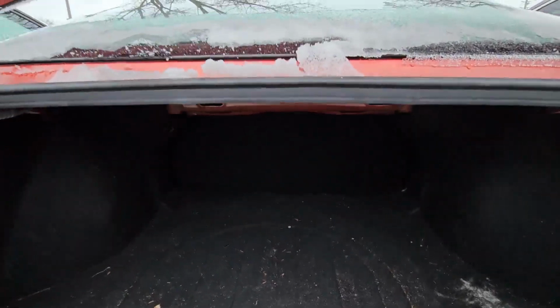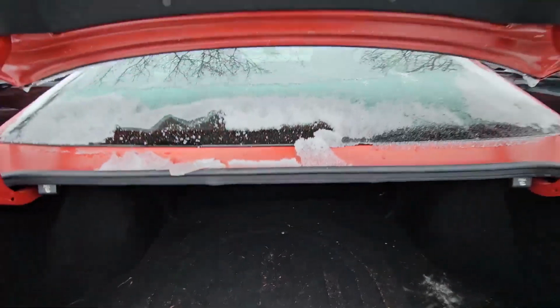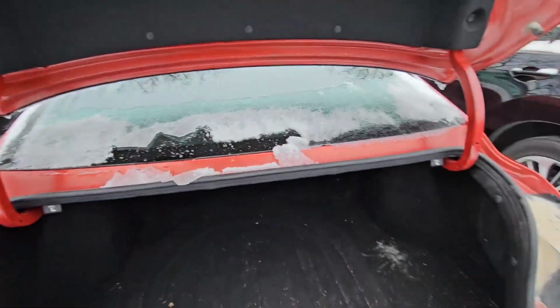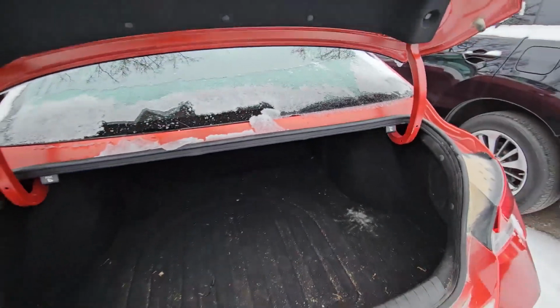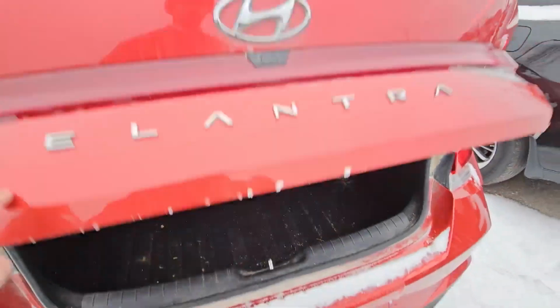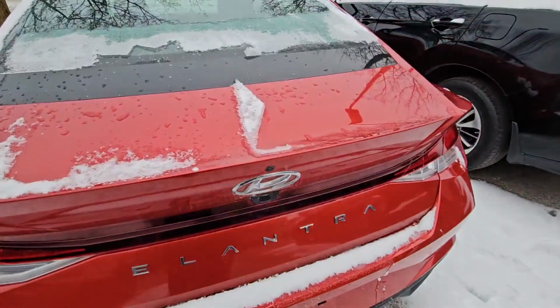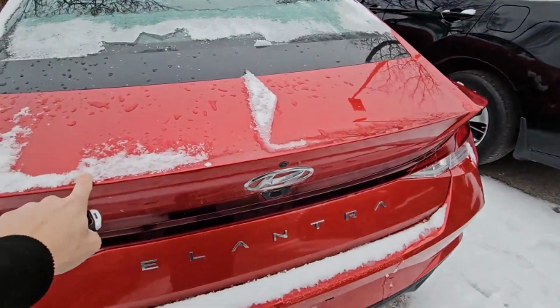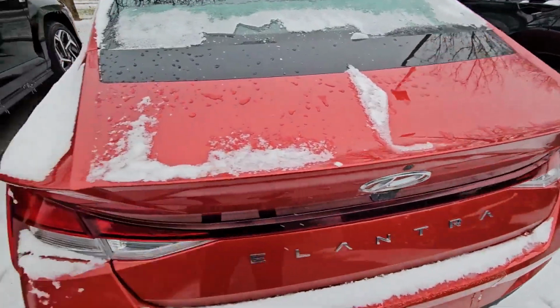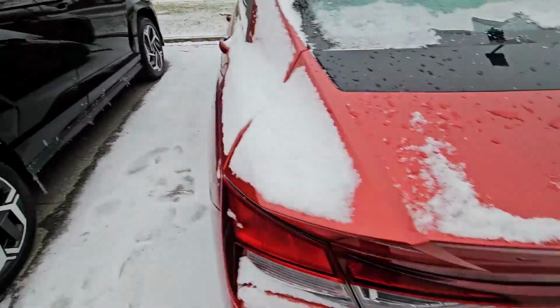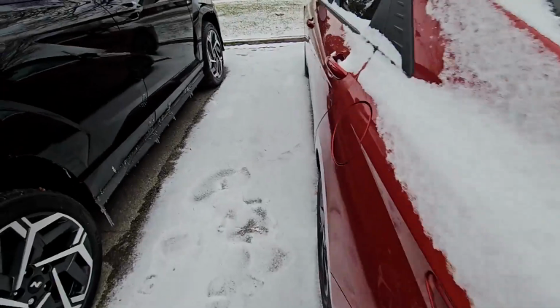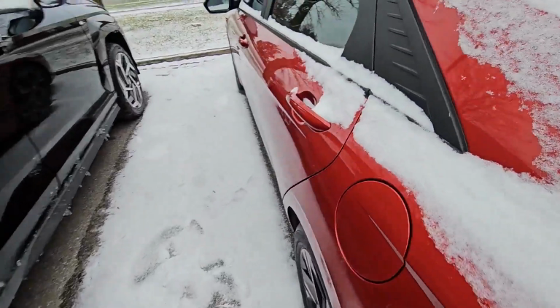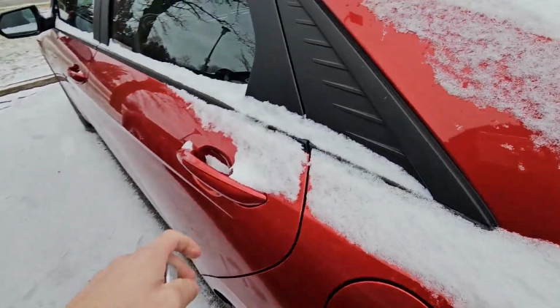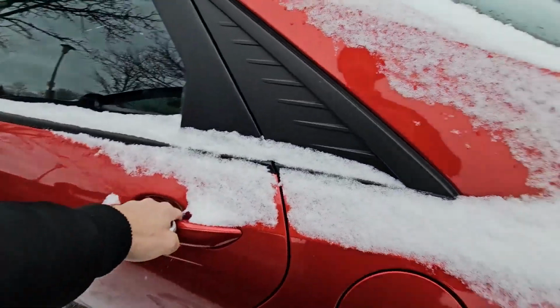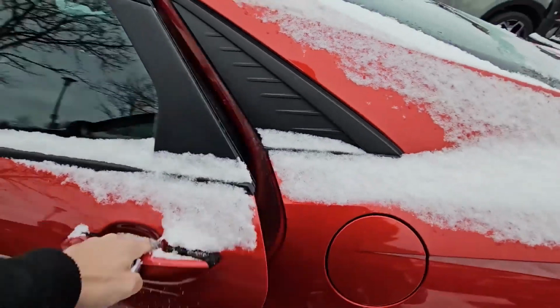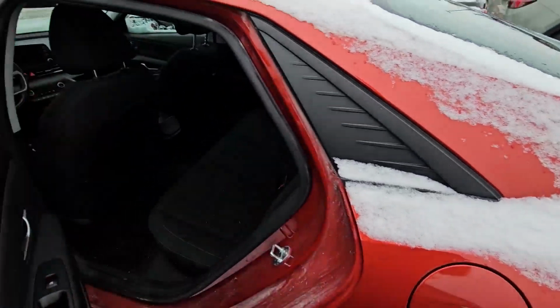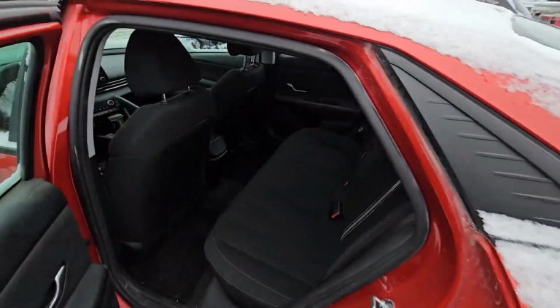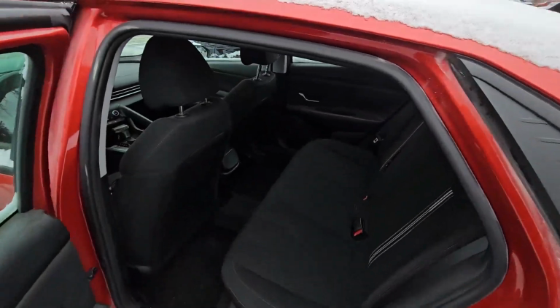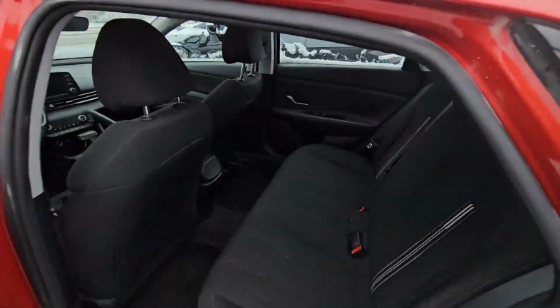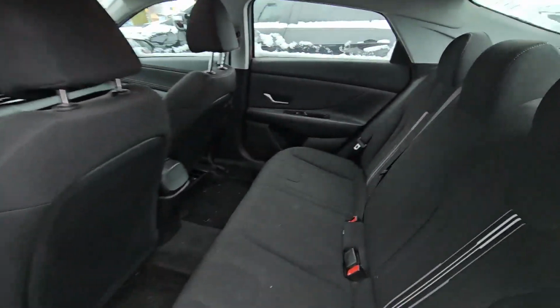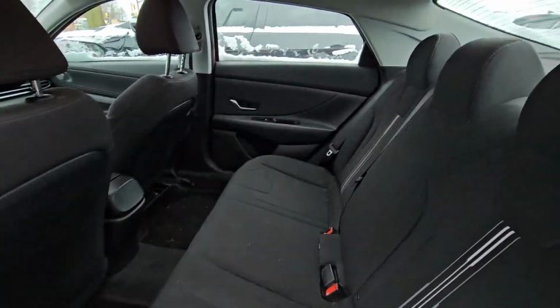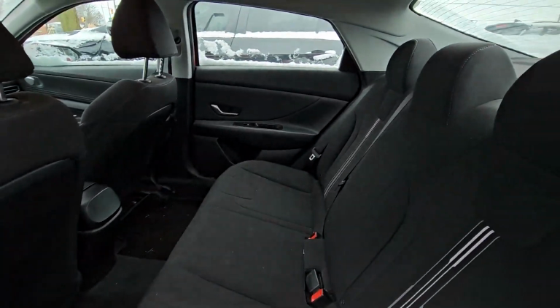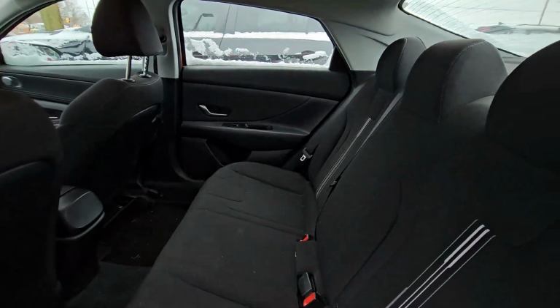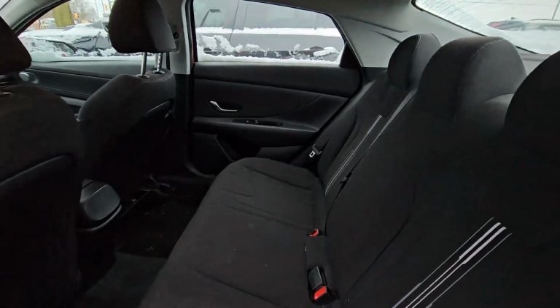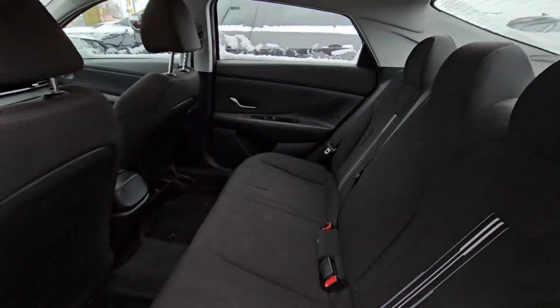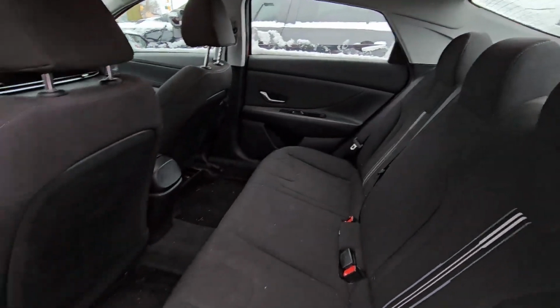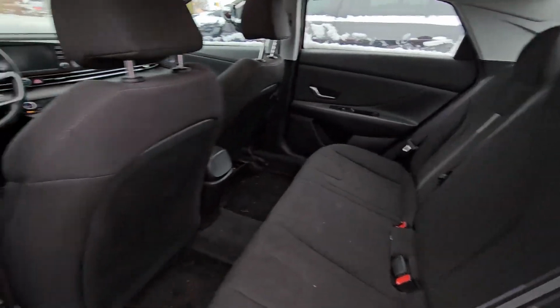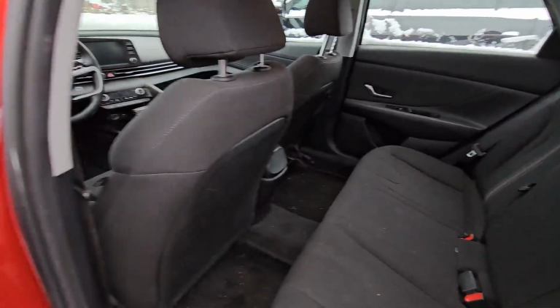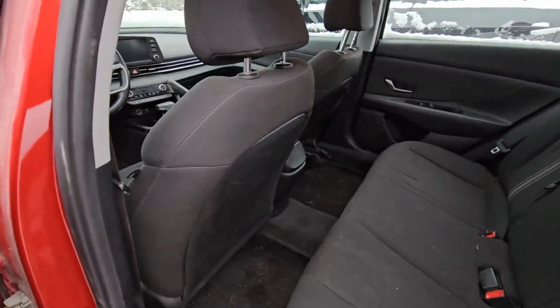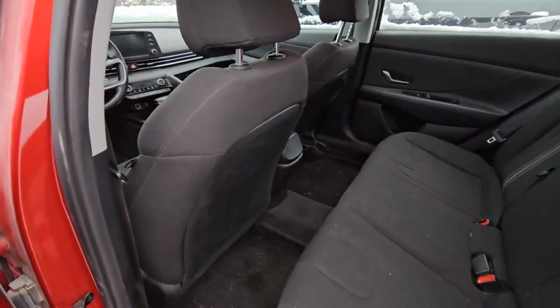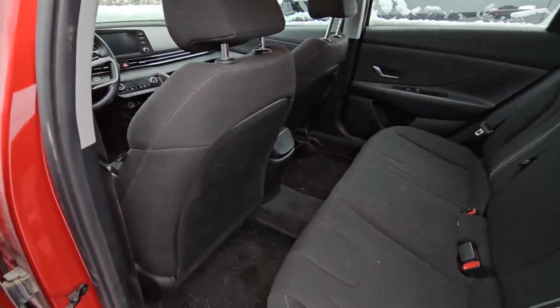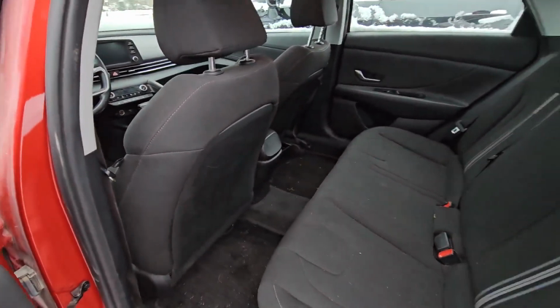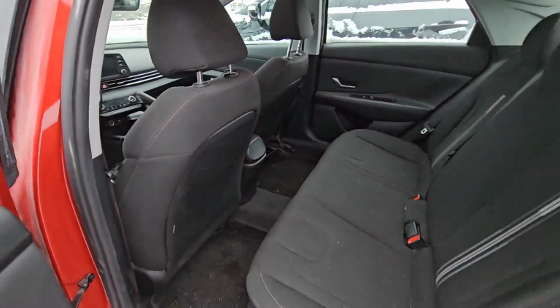Let me show you the back seats. As you can see, very nice, big, and spacious interior. The leg room is the biggest among the competitors.